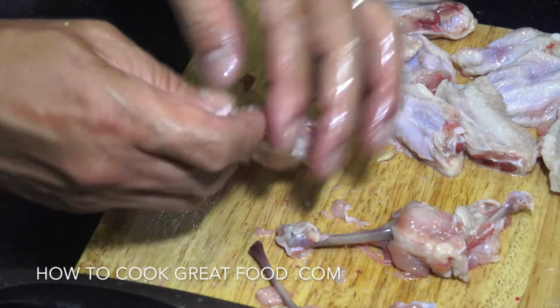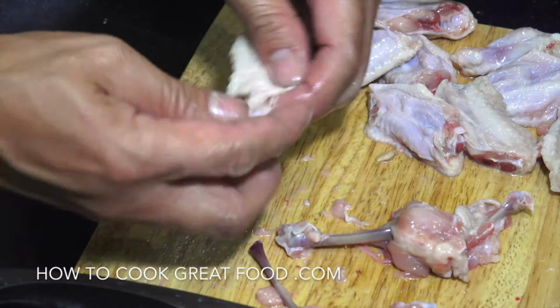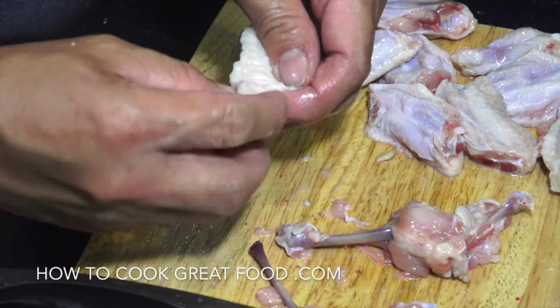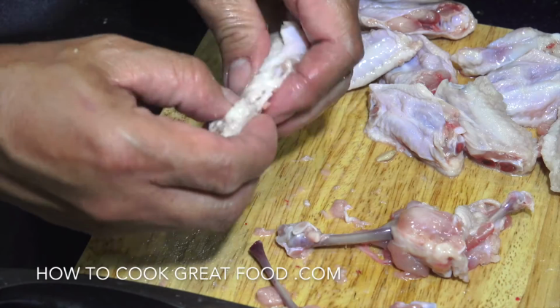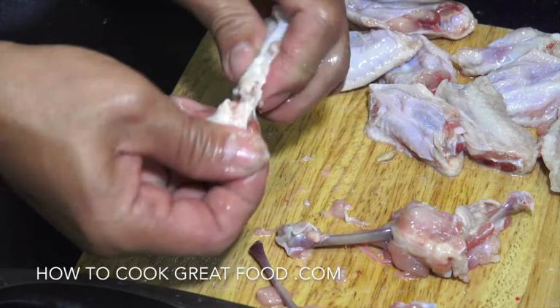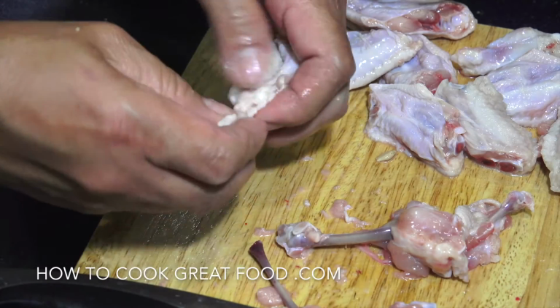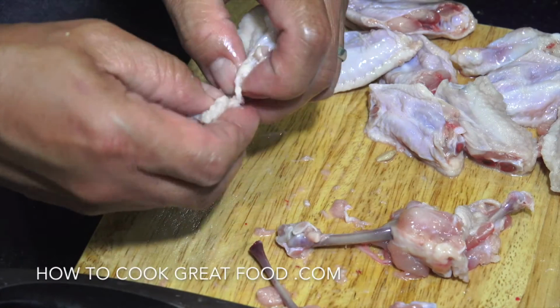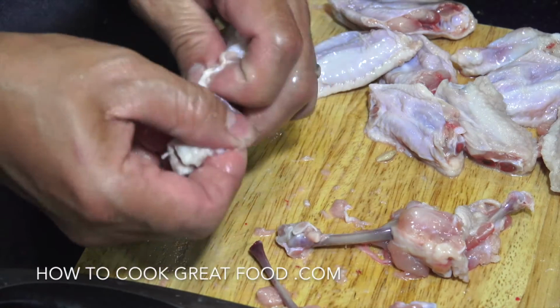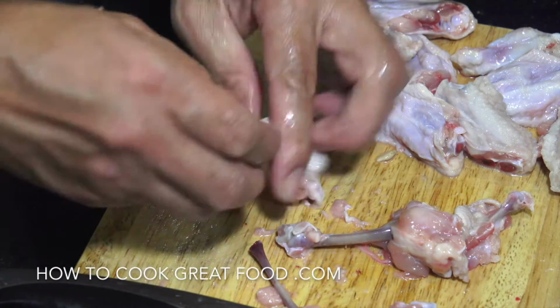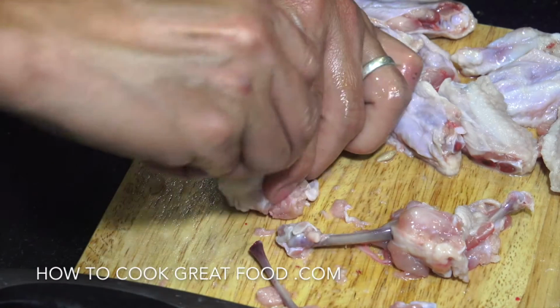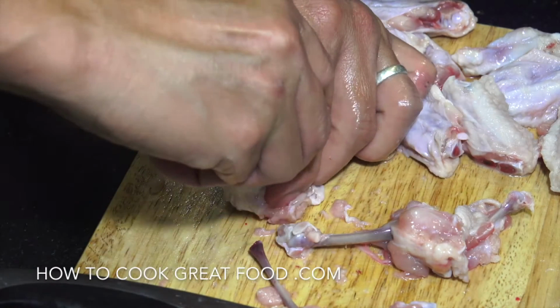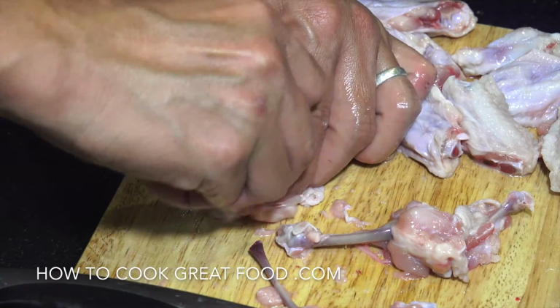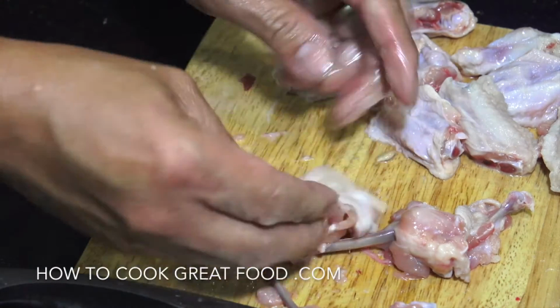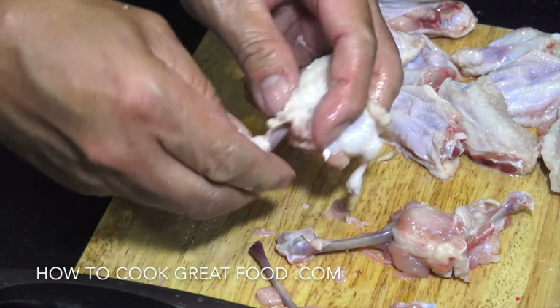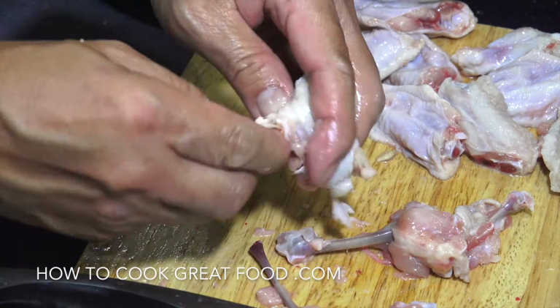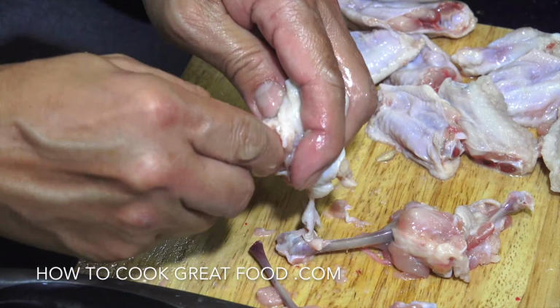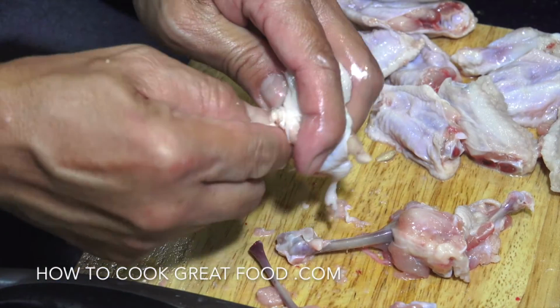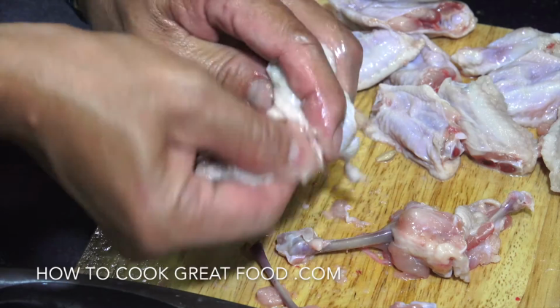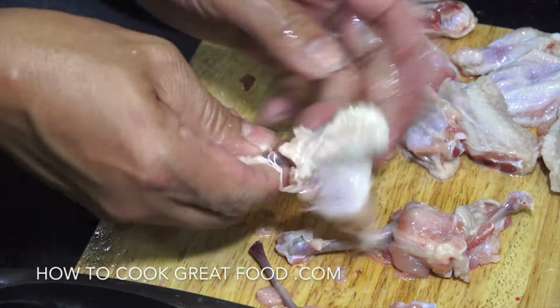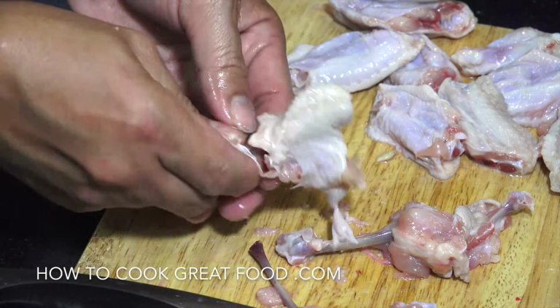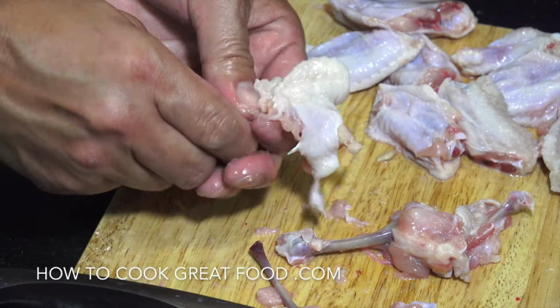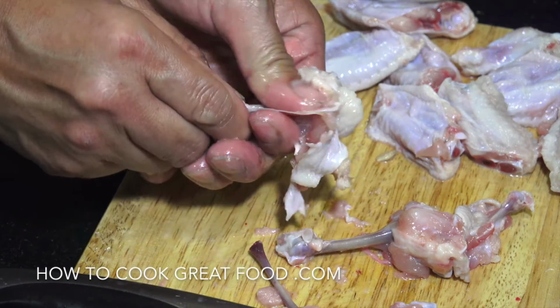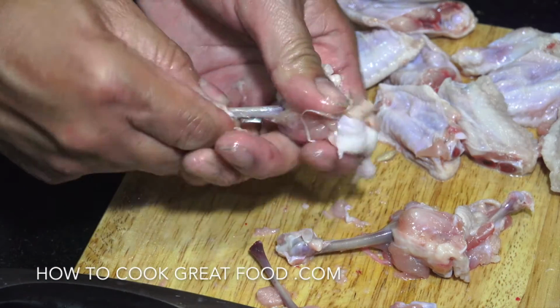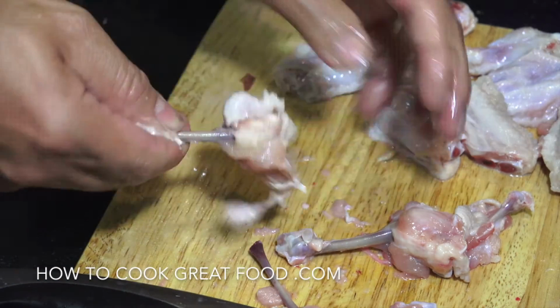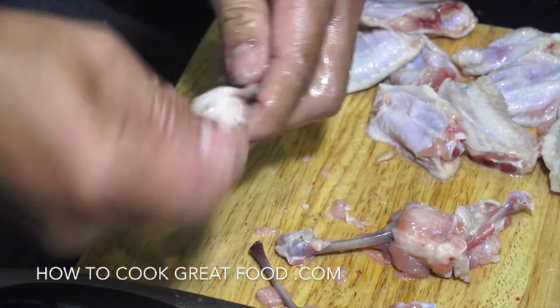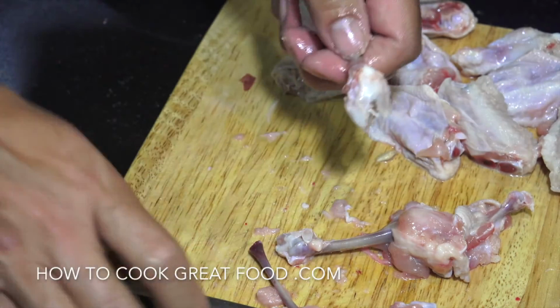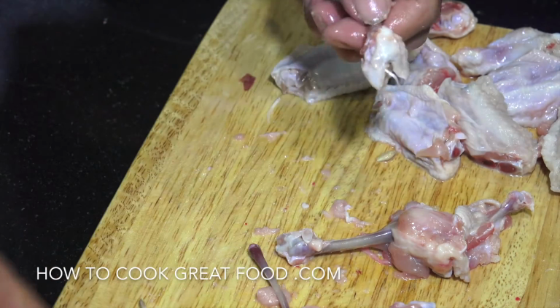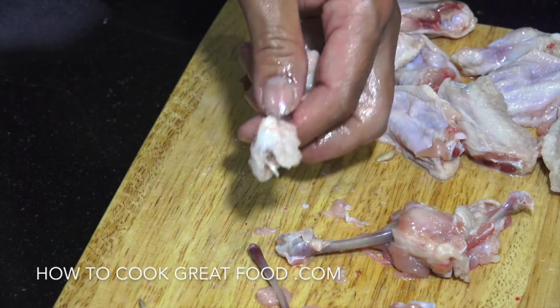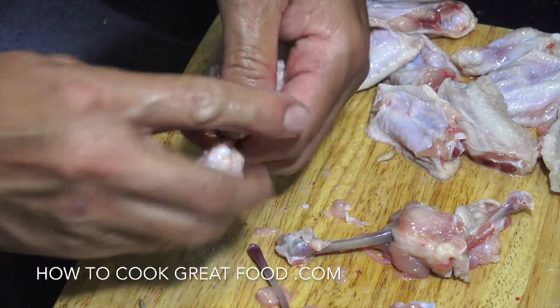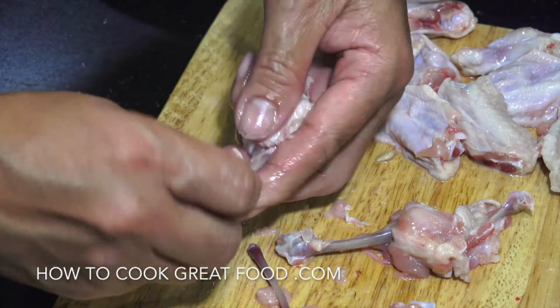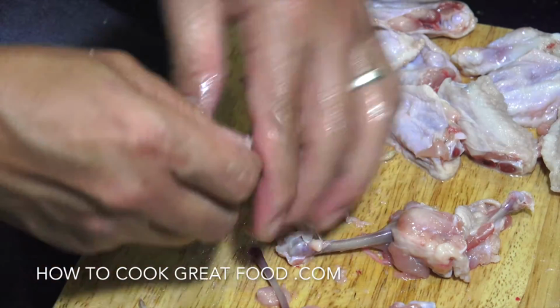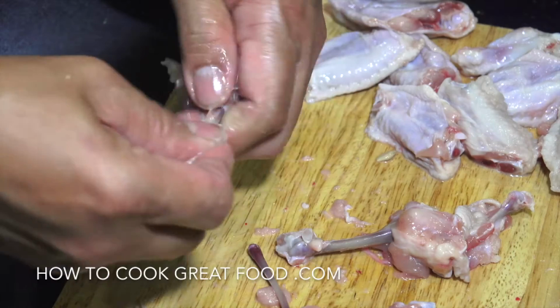So as you can see, he's discarded the smaller one. Same procedure, but the smaller bone you just pull it off, and then you've got some lollipops. They're slightly smaller, these ones, but still fantastic.